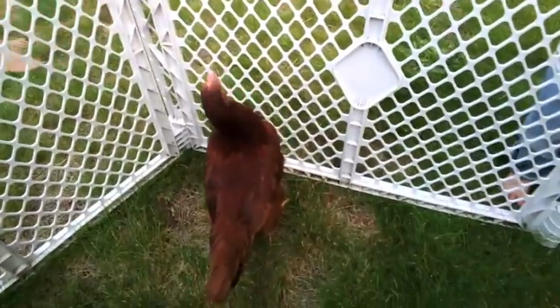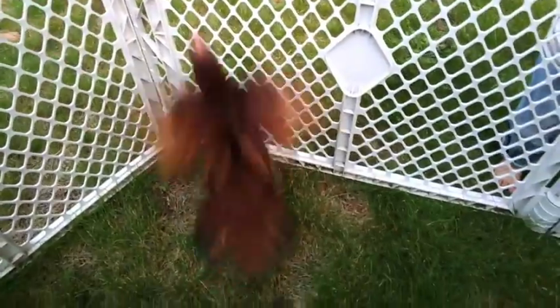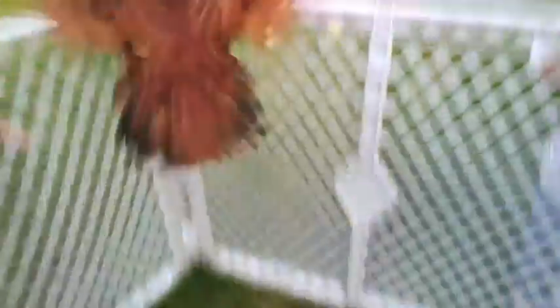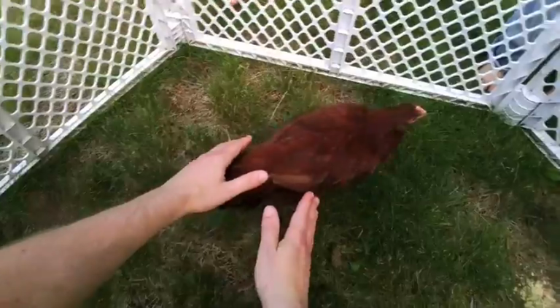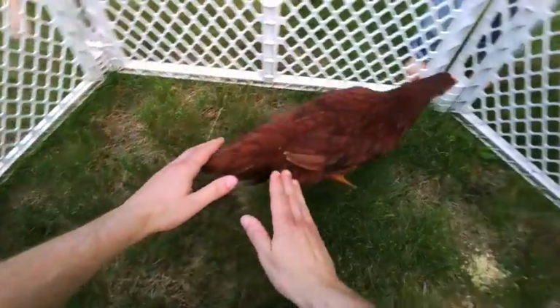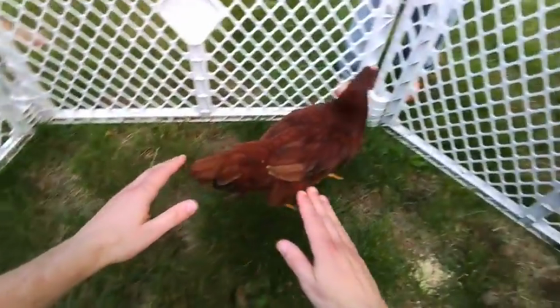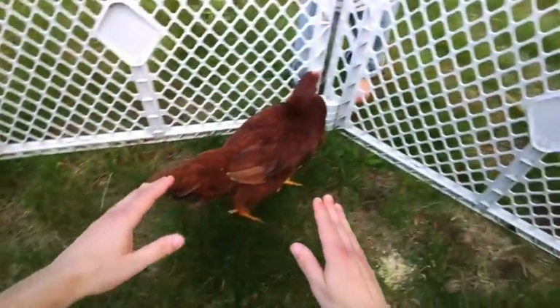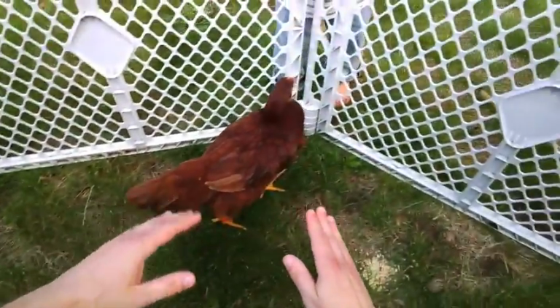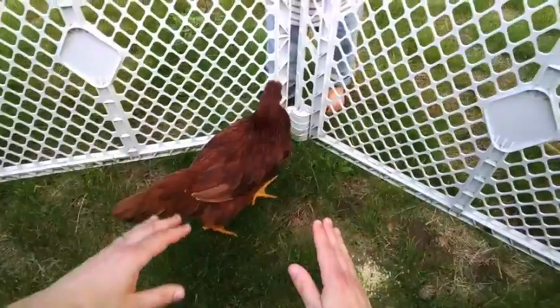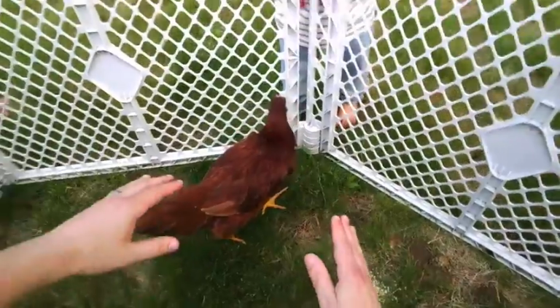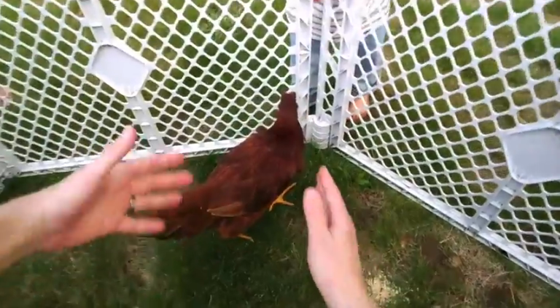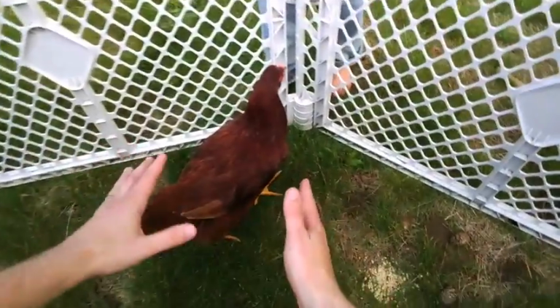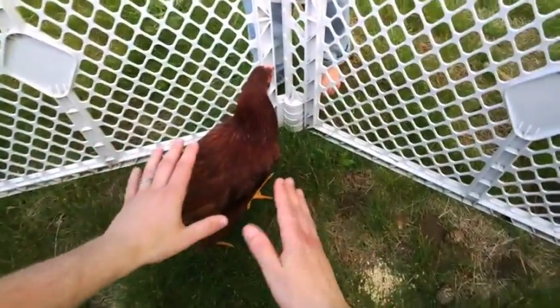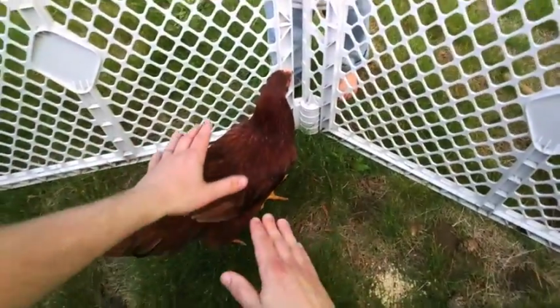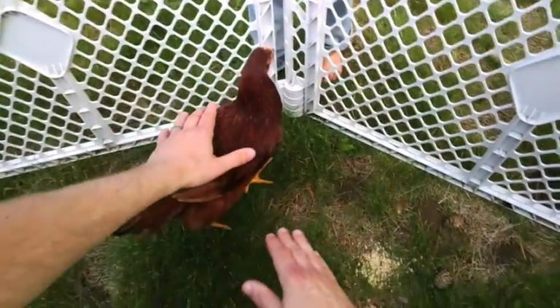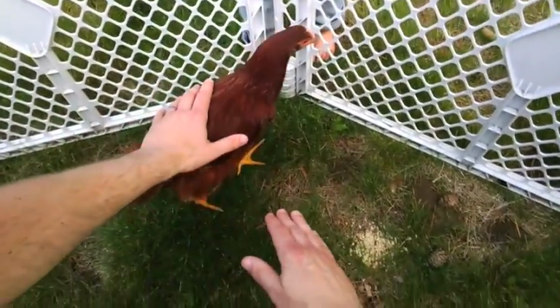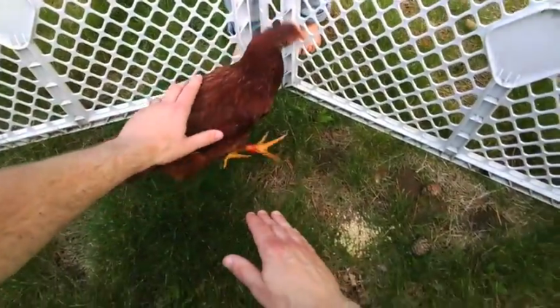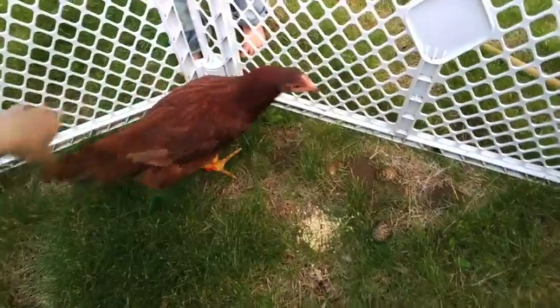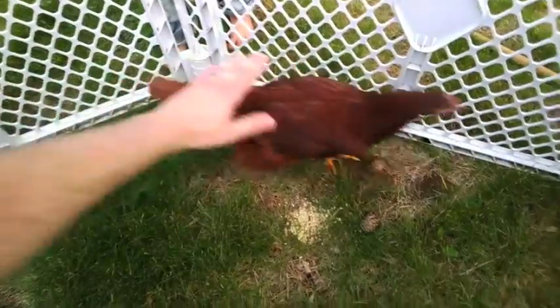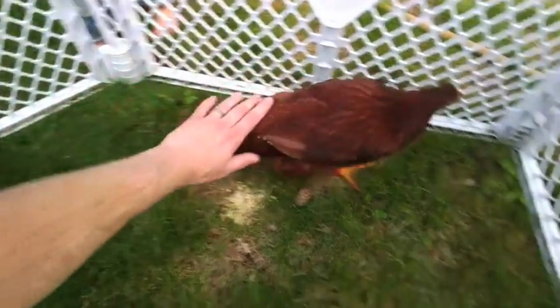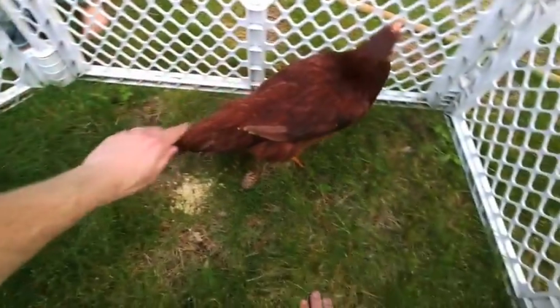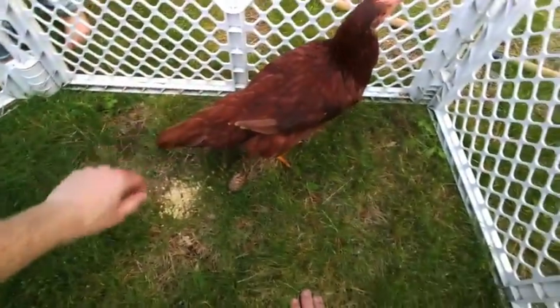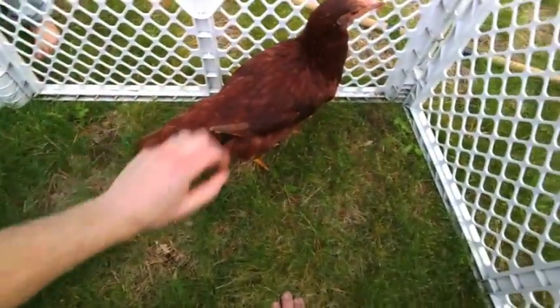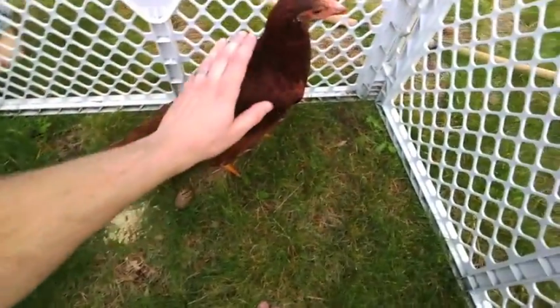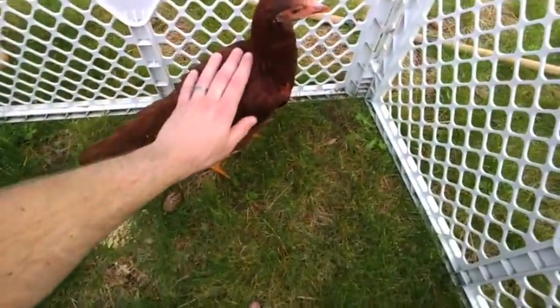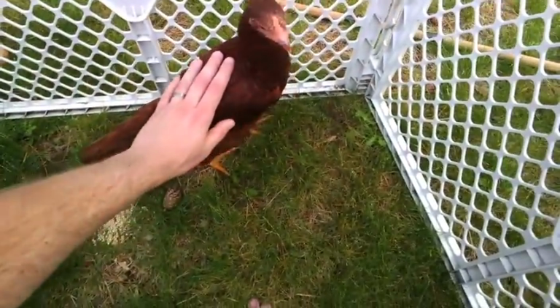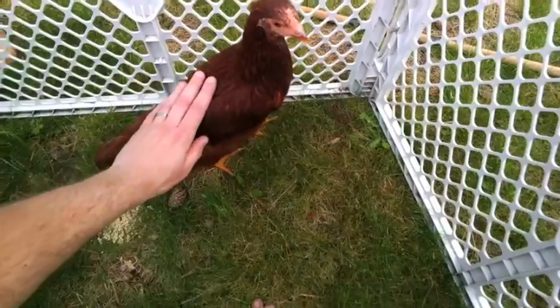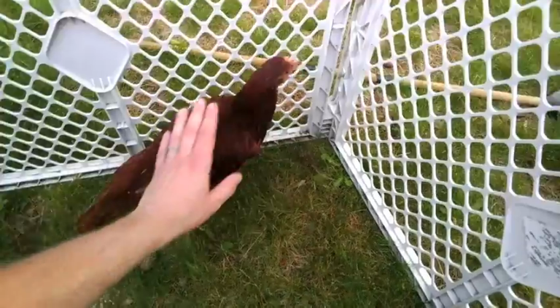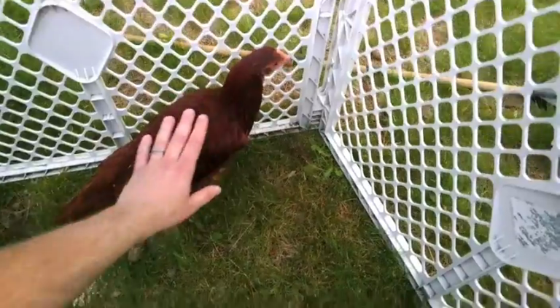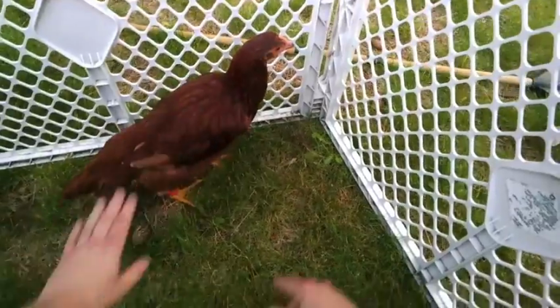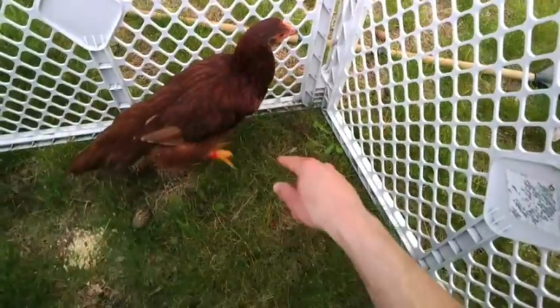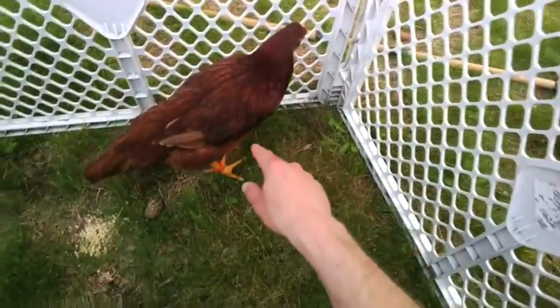One of the themes in biology is that form follows function, right? Chickens, like Mae, spend most of their time on the ground. They're on the ground because that's where they get their food.